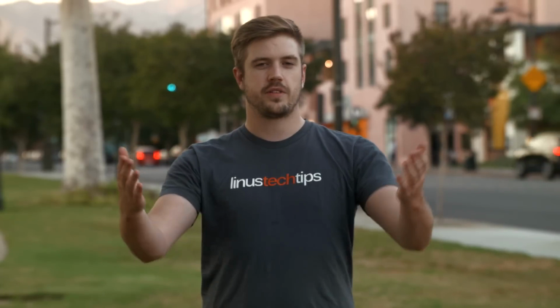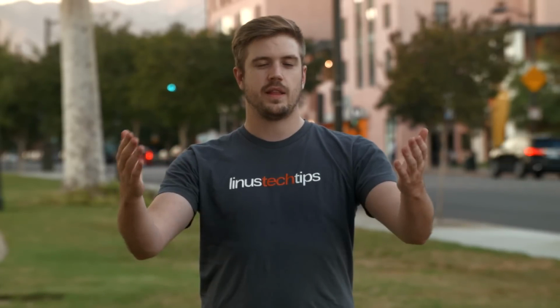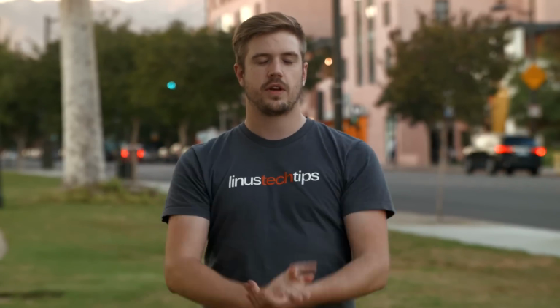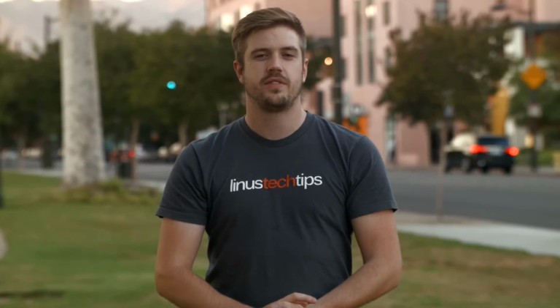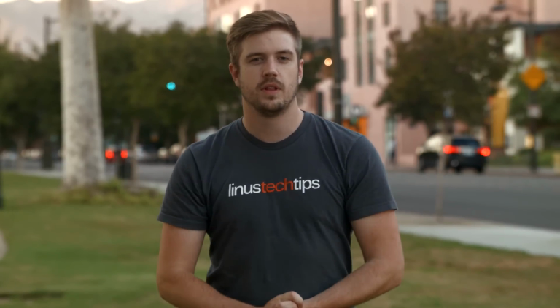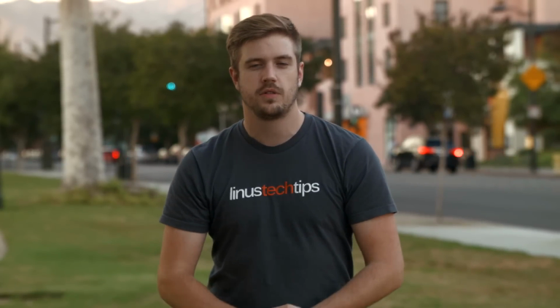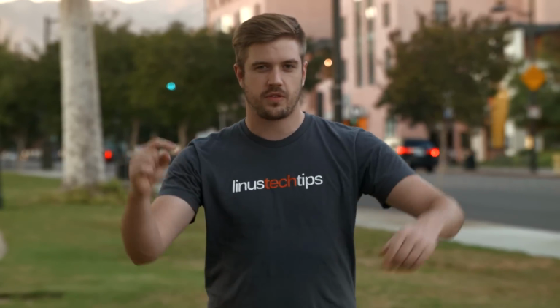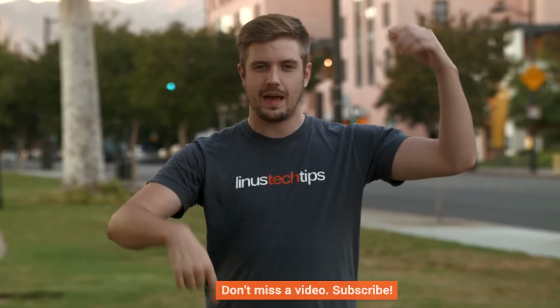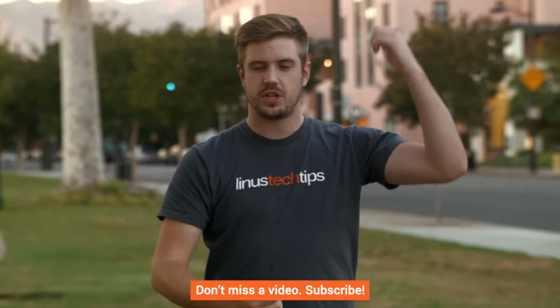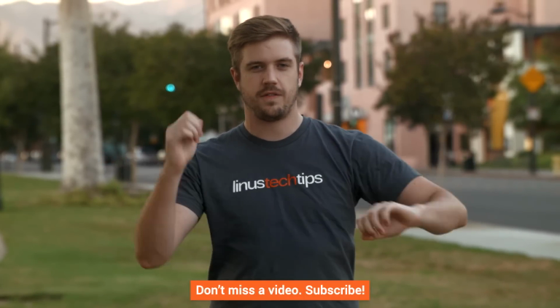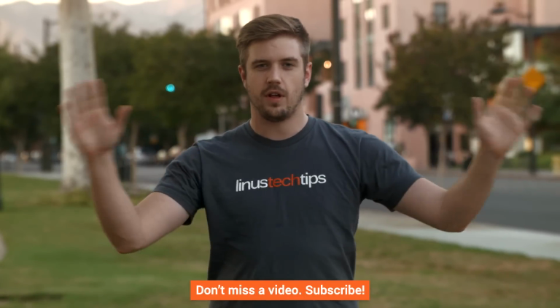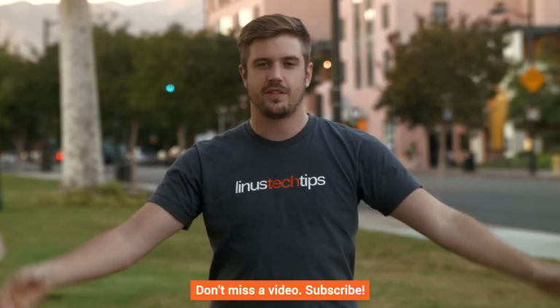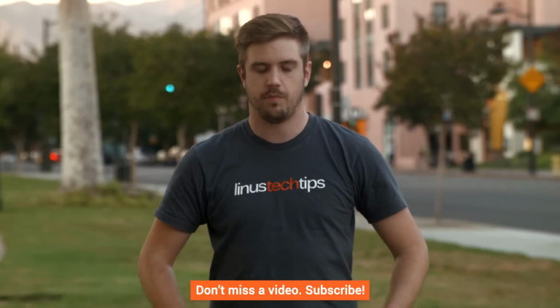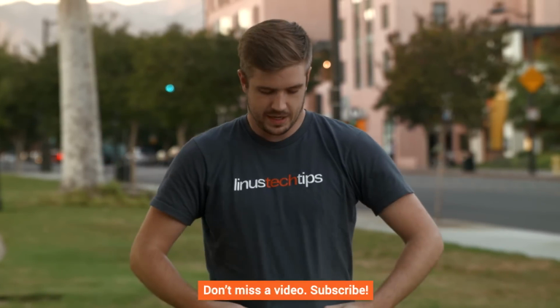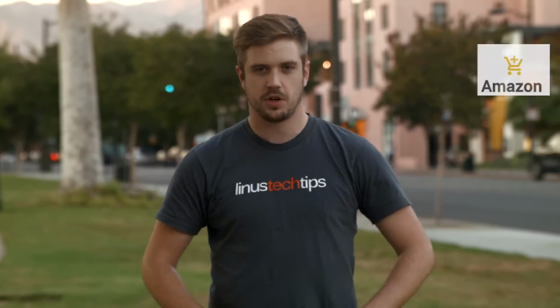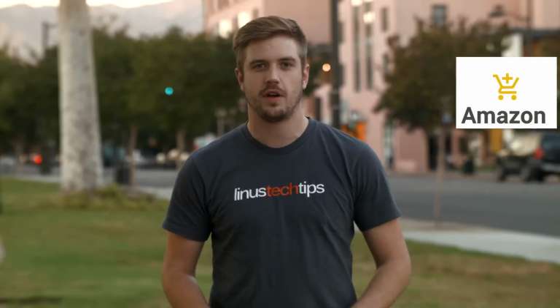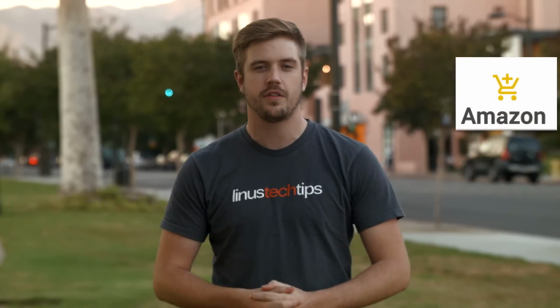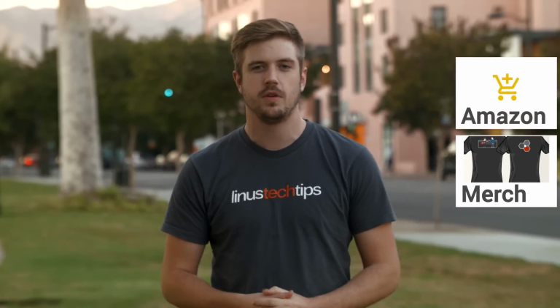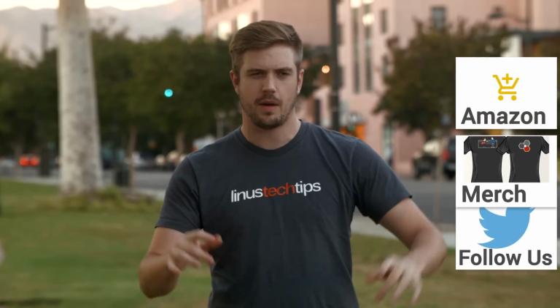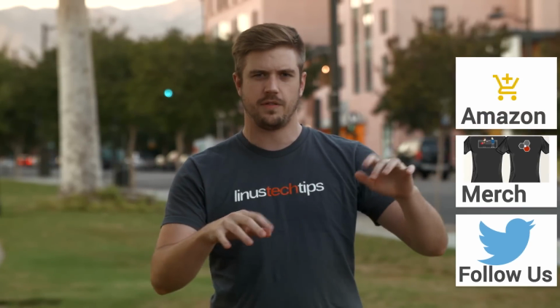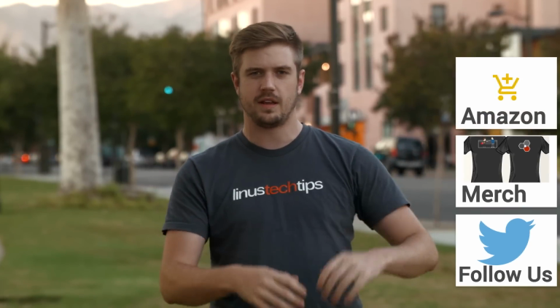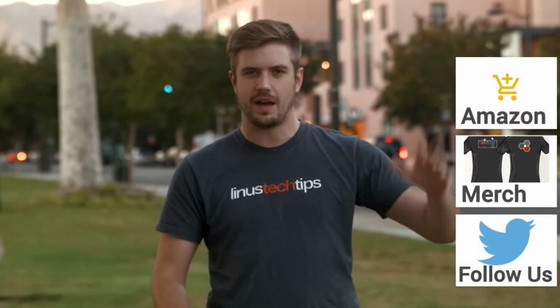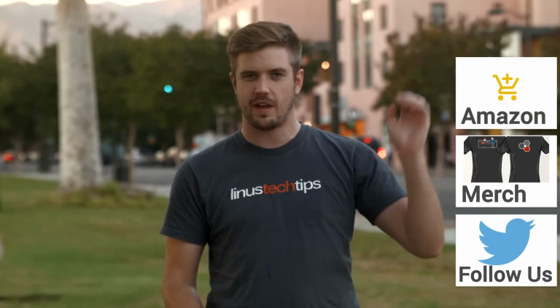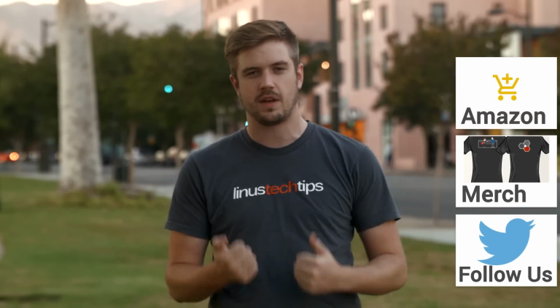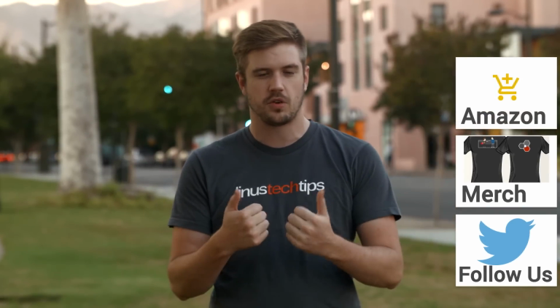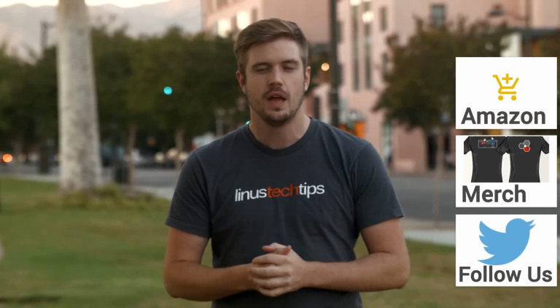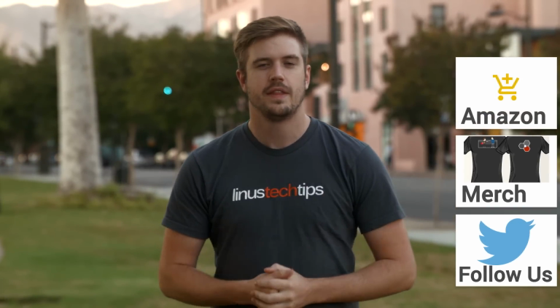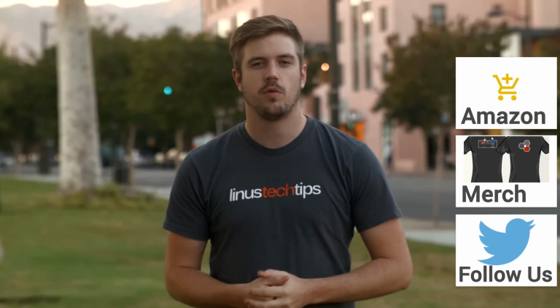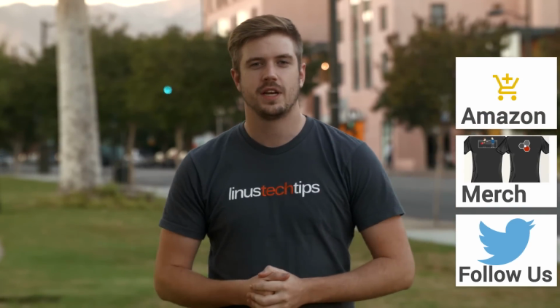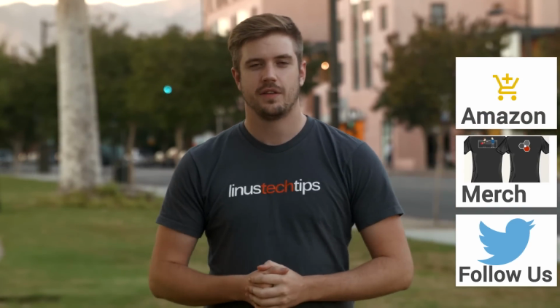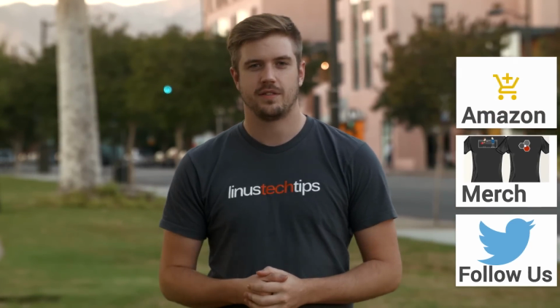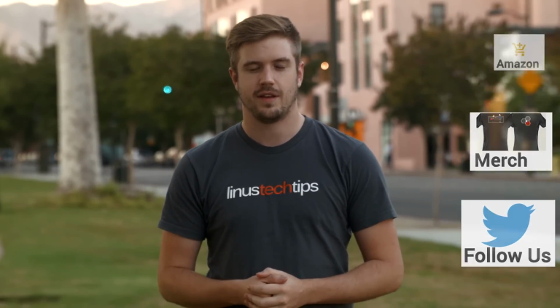I'm excited. Are you excited? Let me know in the comments down below. Subscribe, share, favorite, all that kind of stuff. Buy a t-shirt, use our Amazon affiliate link, thanks for watching, I'll see you guys next time.